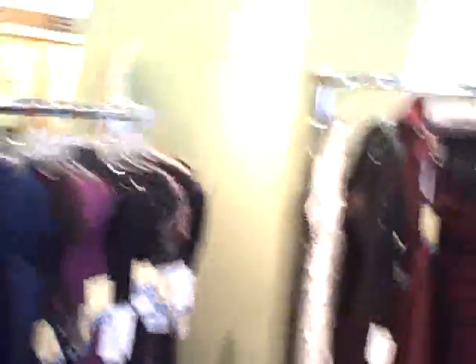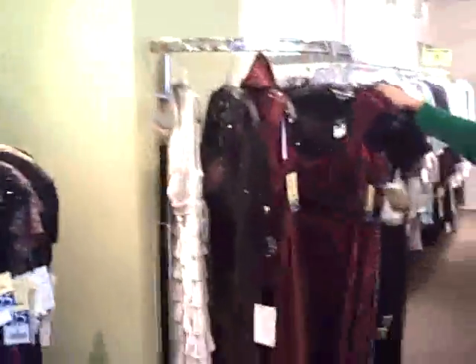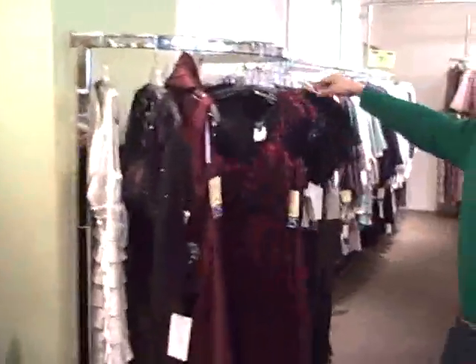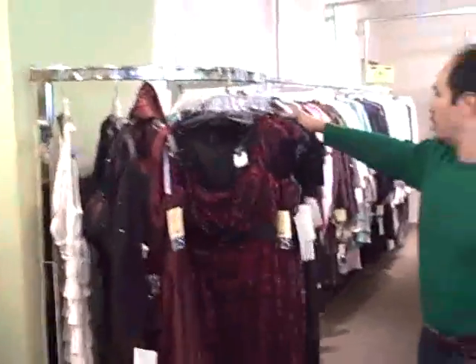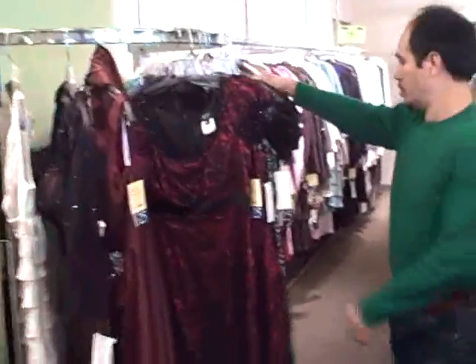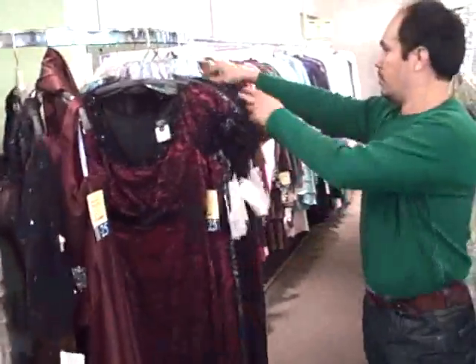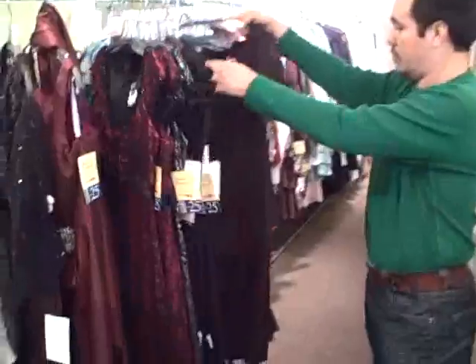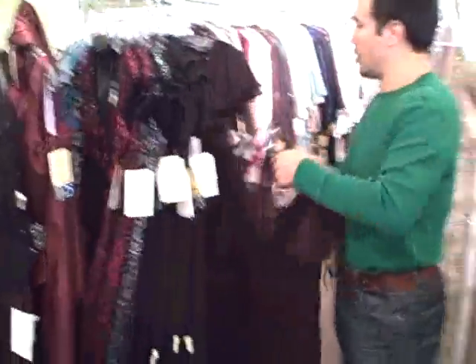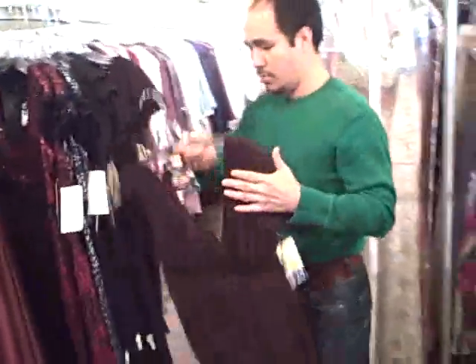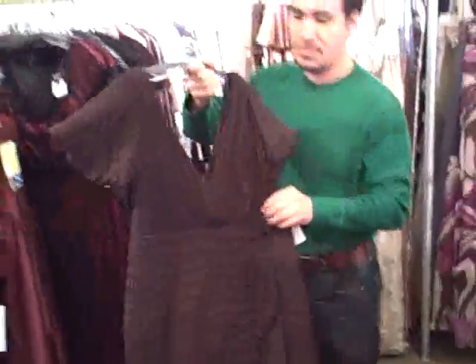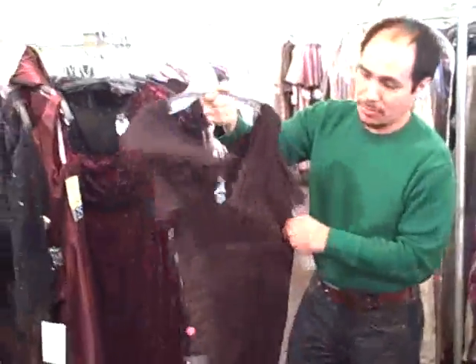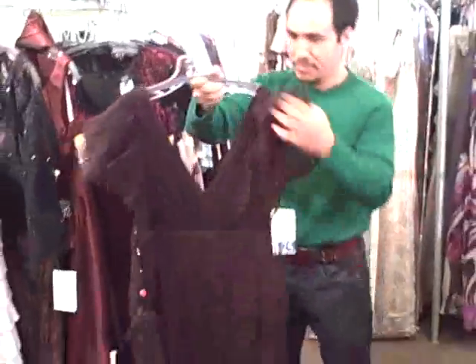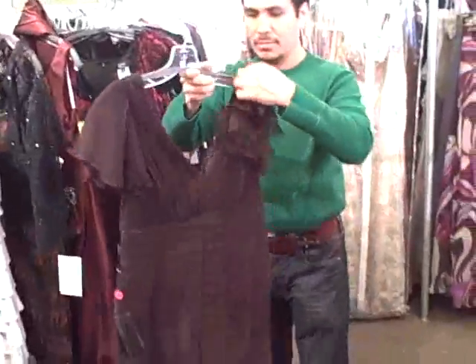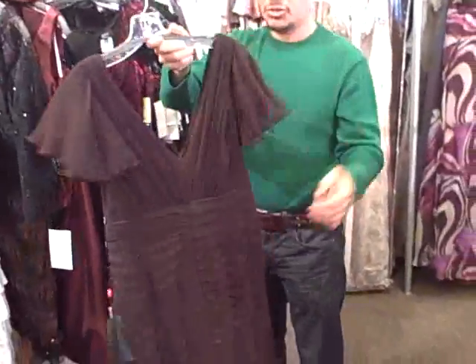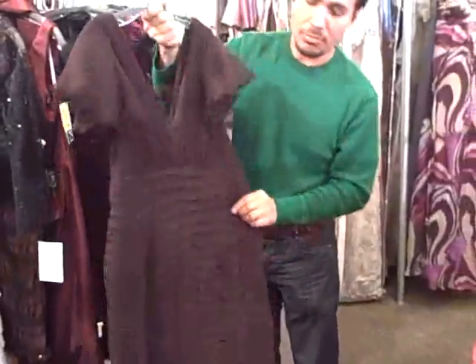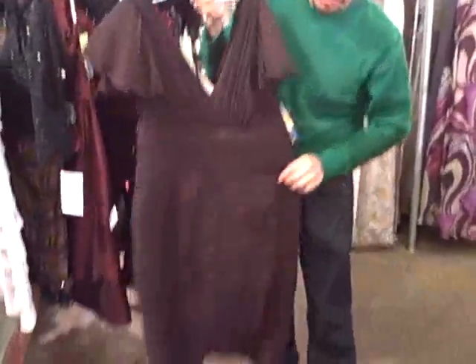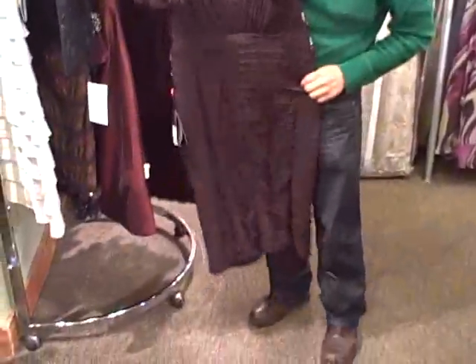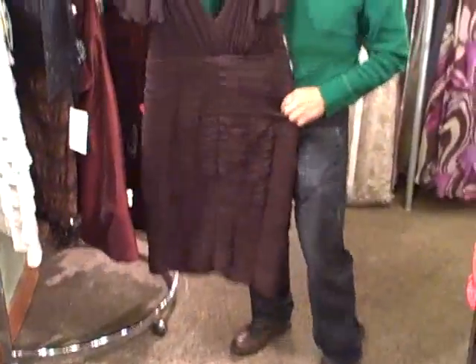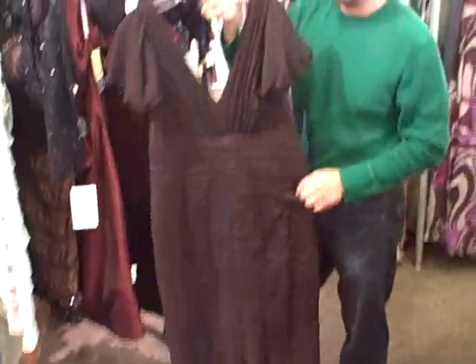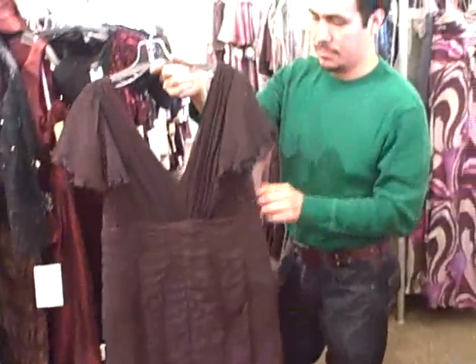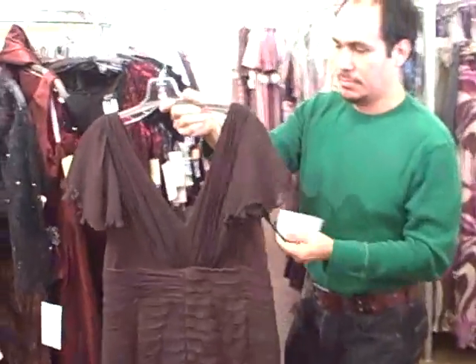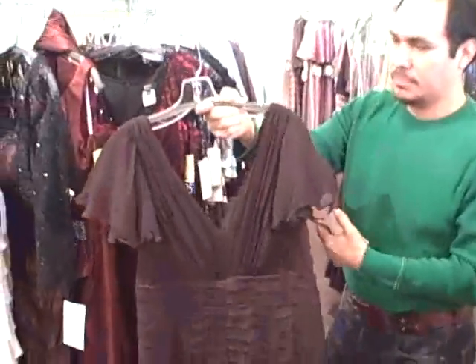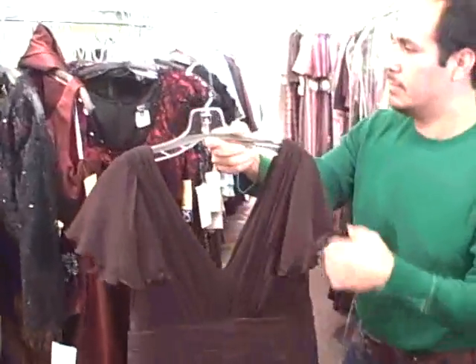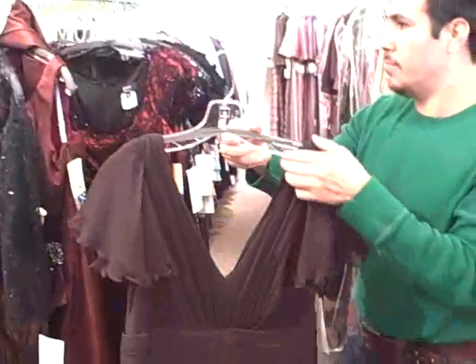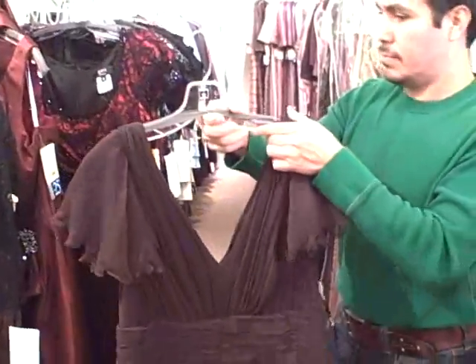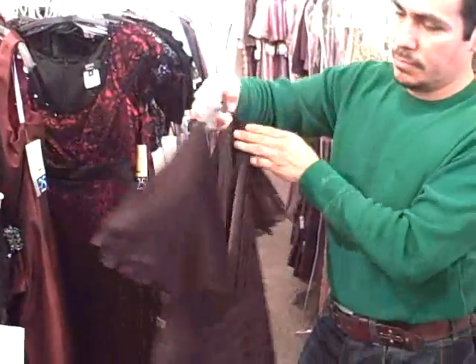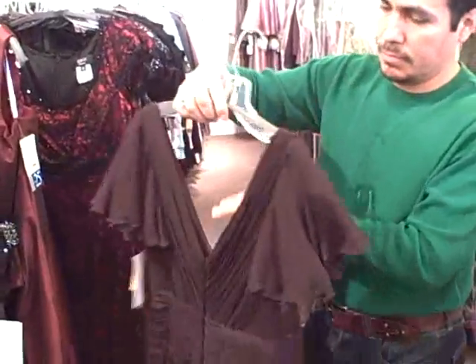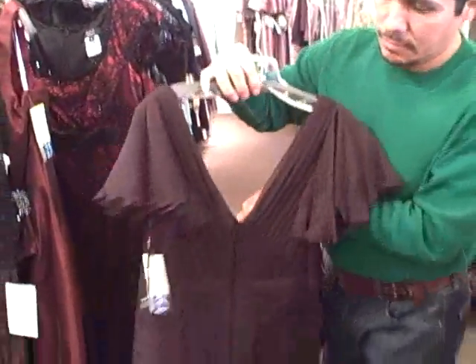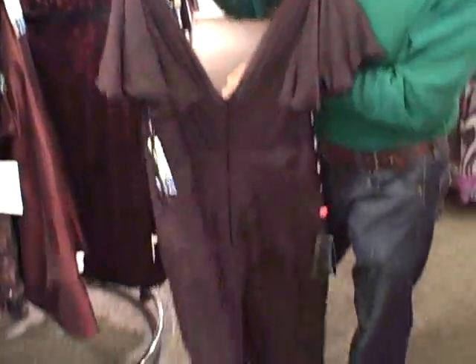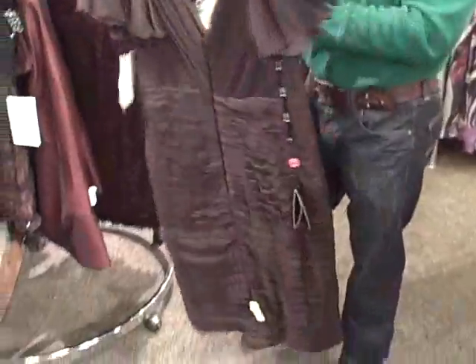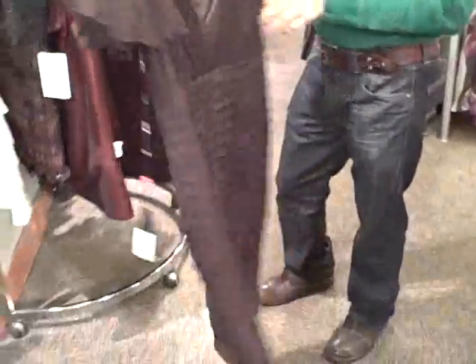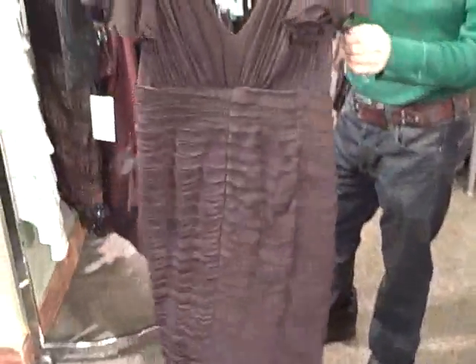Abel, how about a couple Tadashi's? Can we talk about some short Tadashi's? Chocolate brown crinkle chiffon in chocolate brown — a little double V, a V front and V back. Beautiful for a cocktail party.